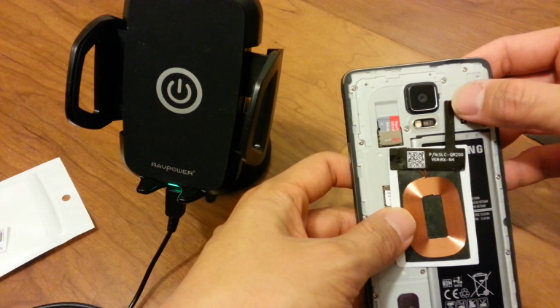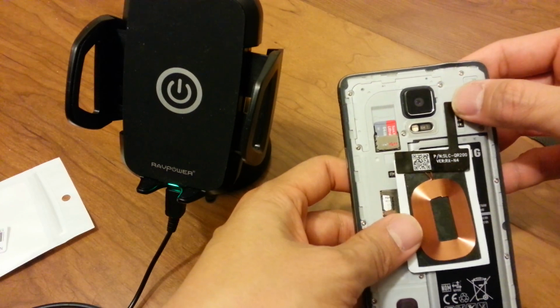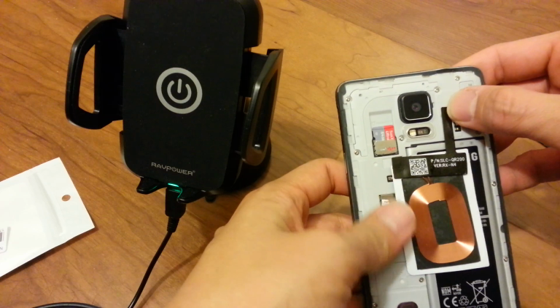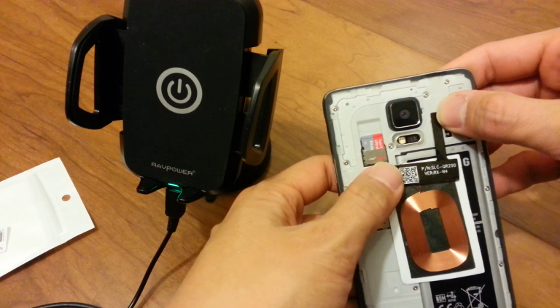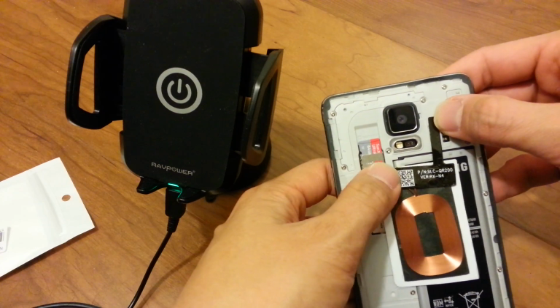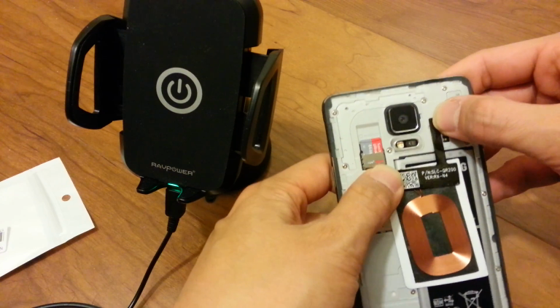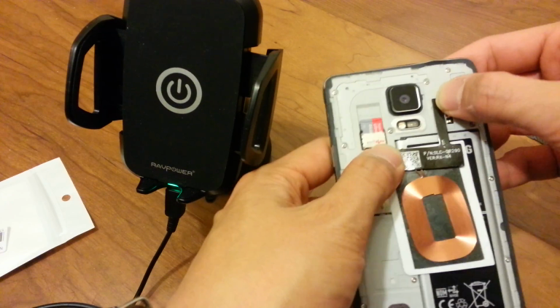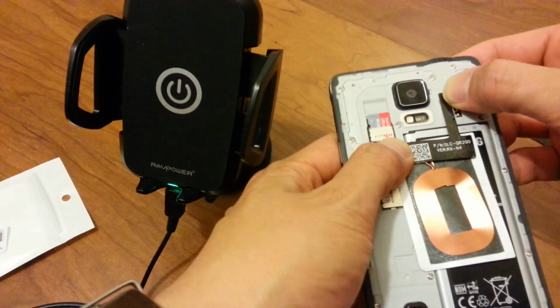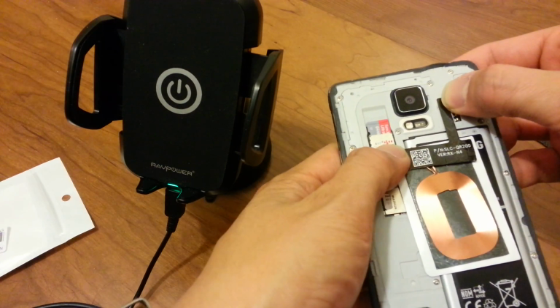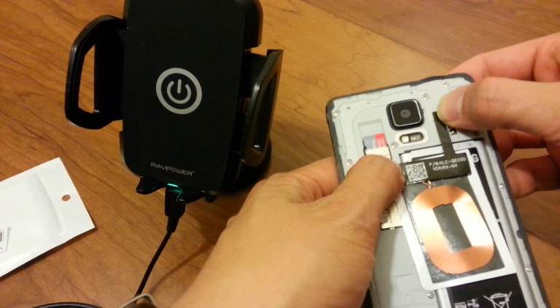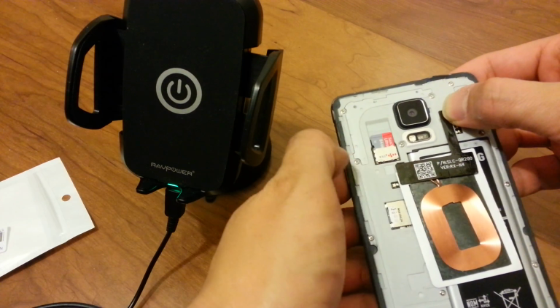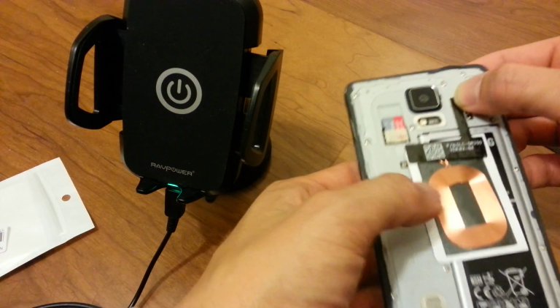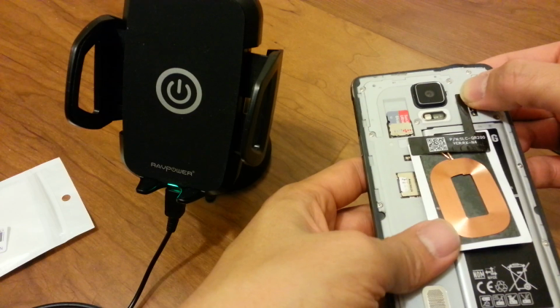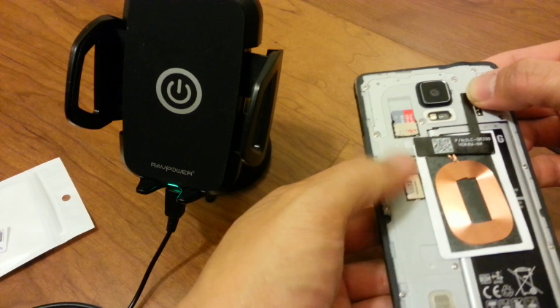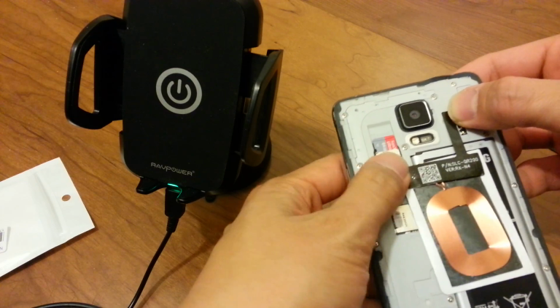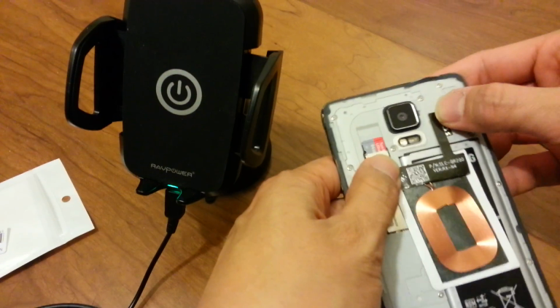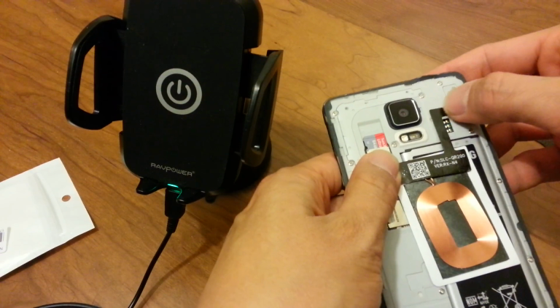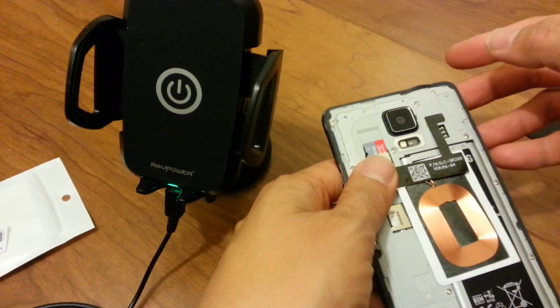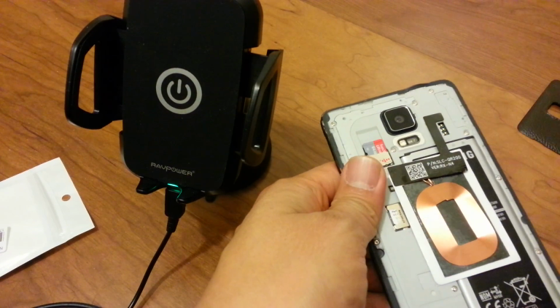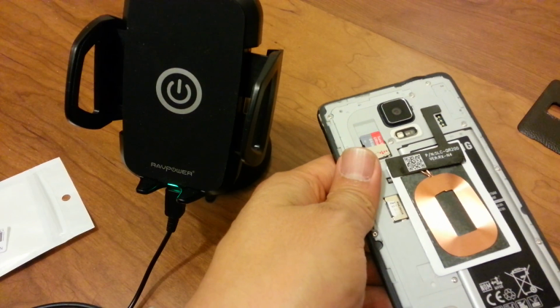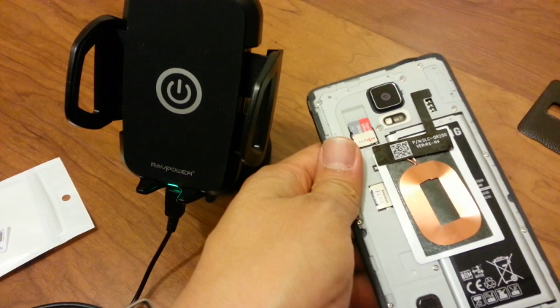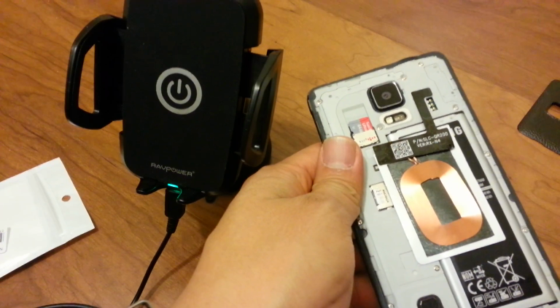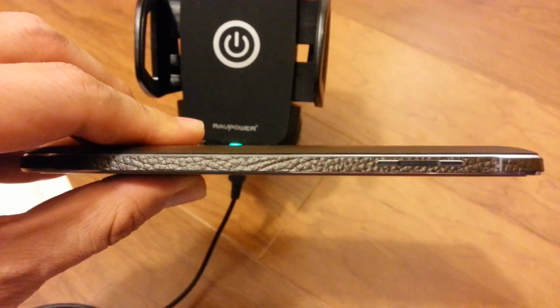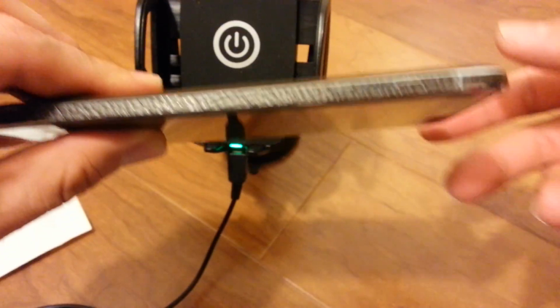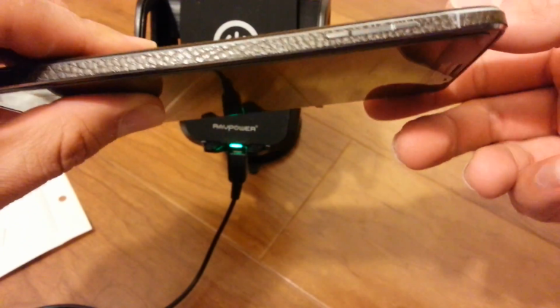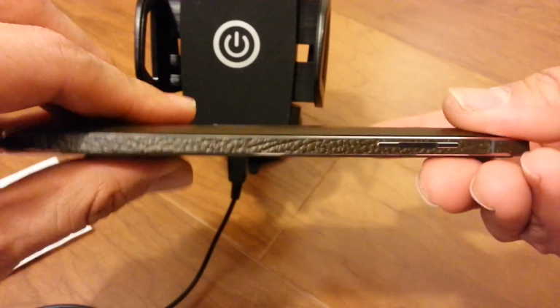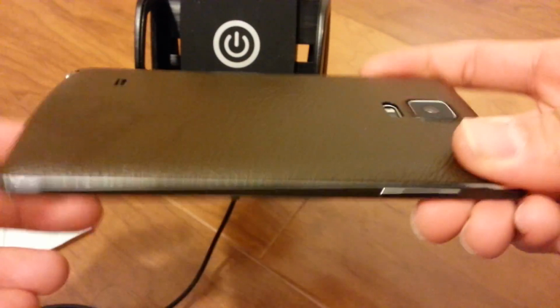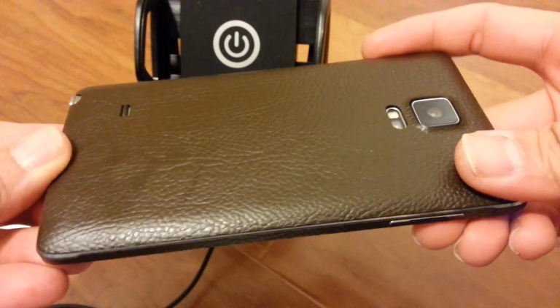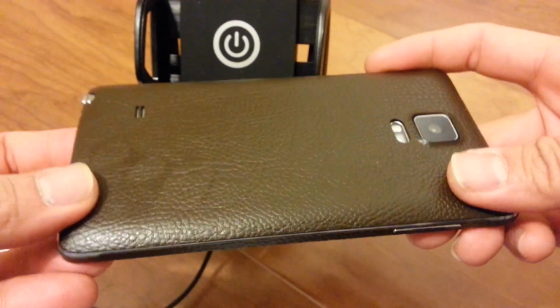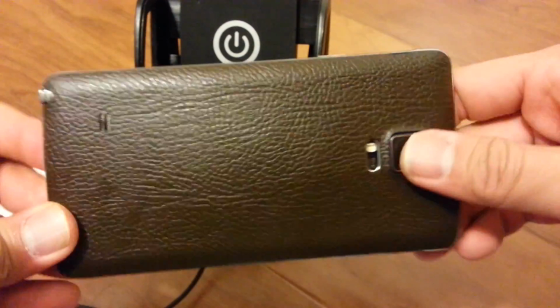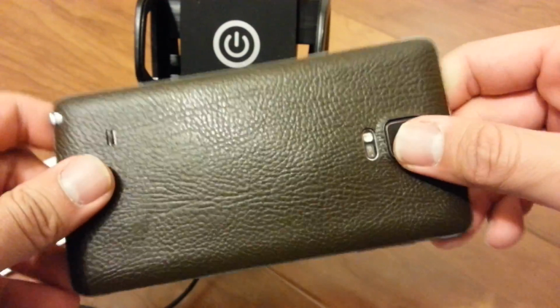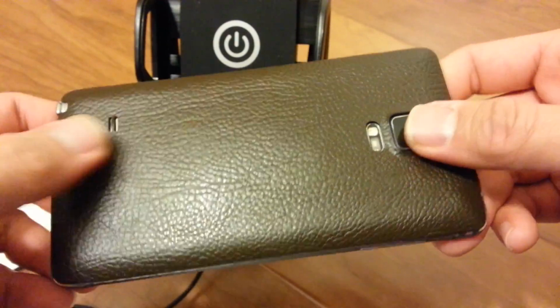So again, line it up right there and right there. Let's close it up. The wireless charger is attached.